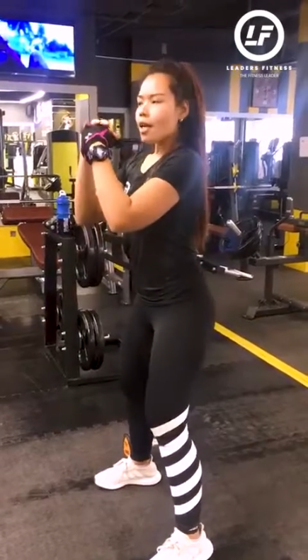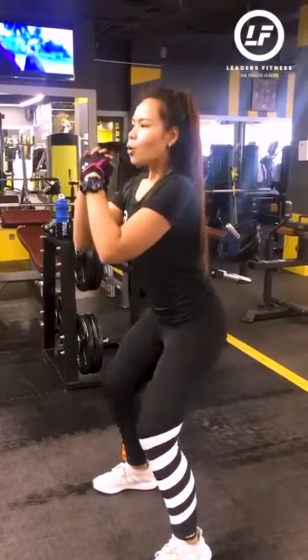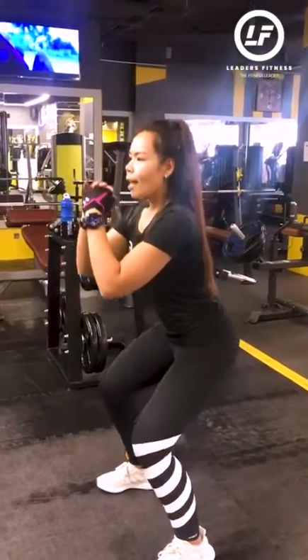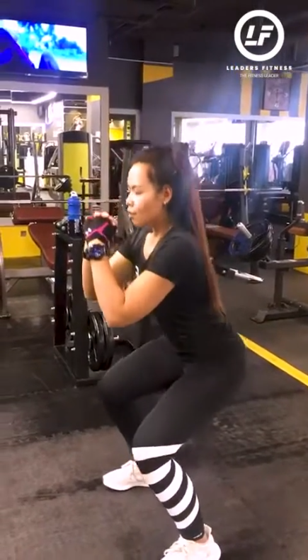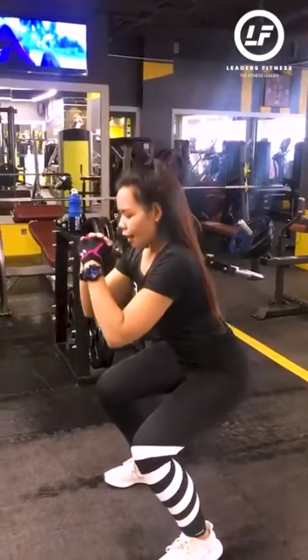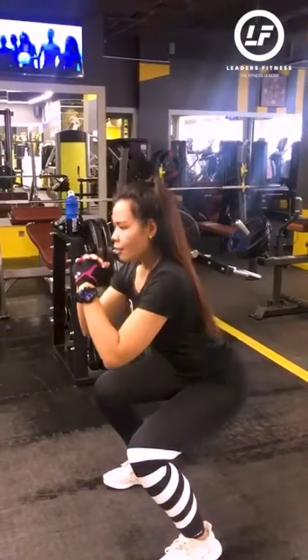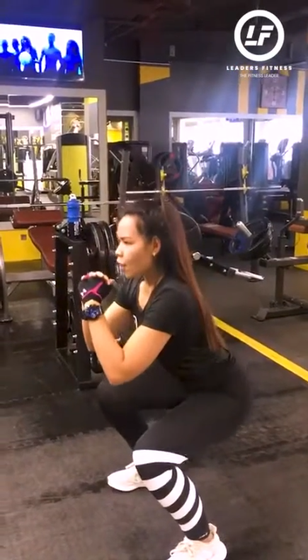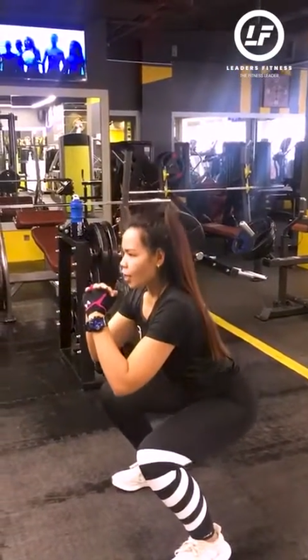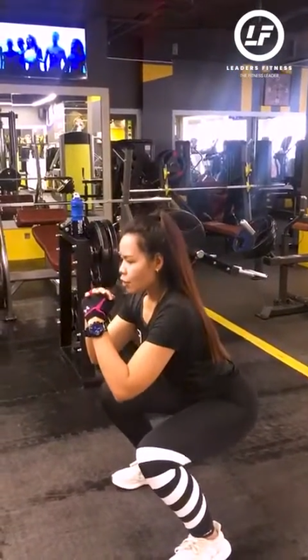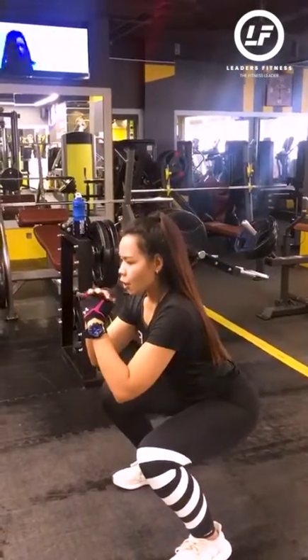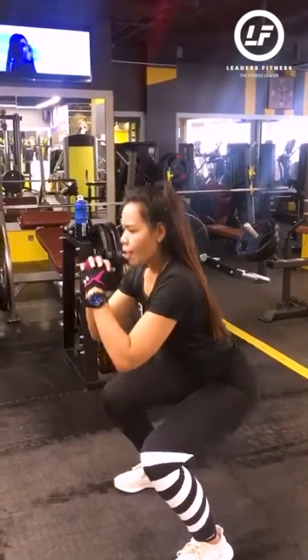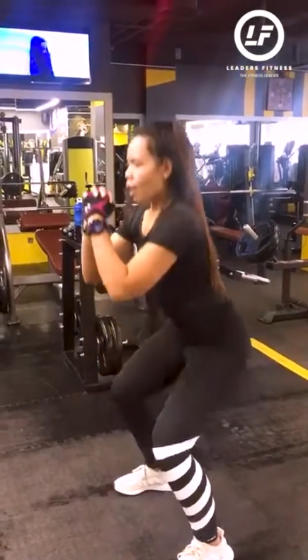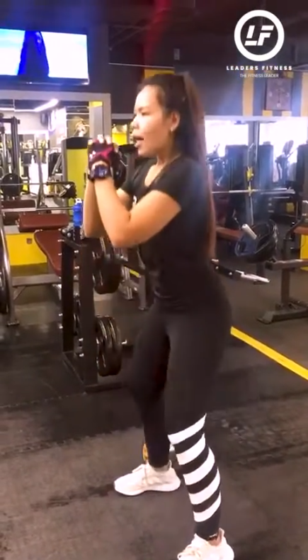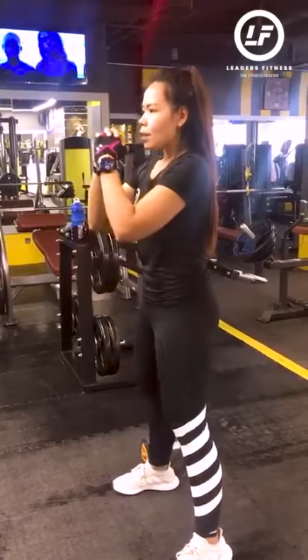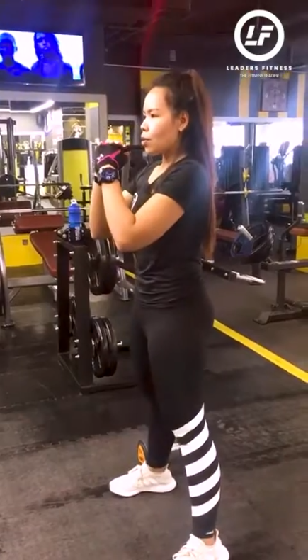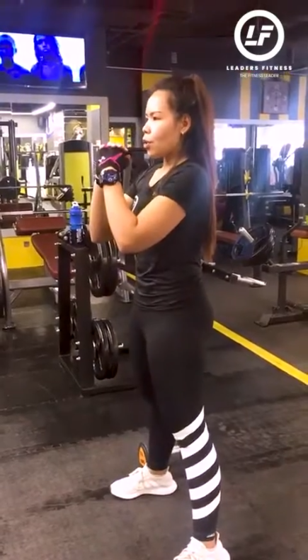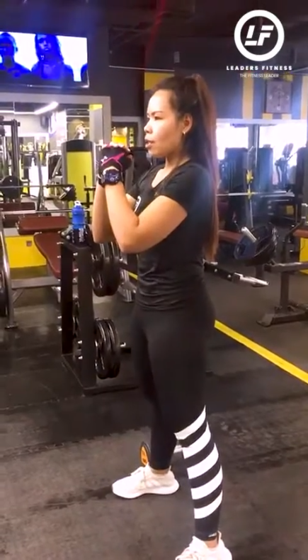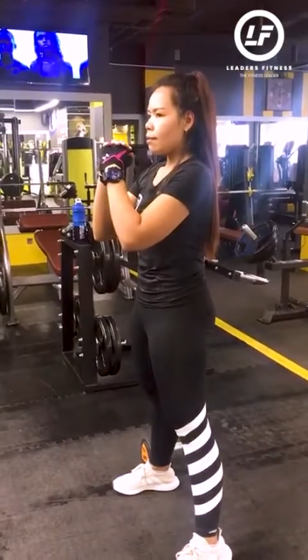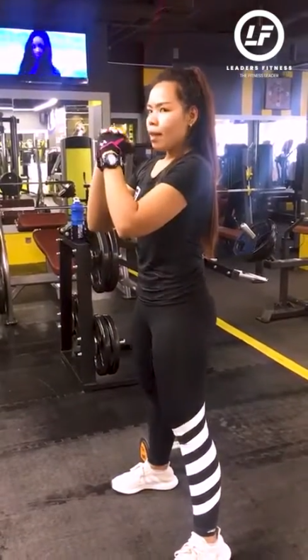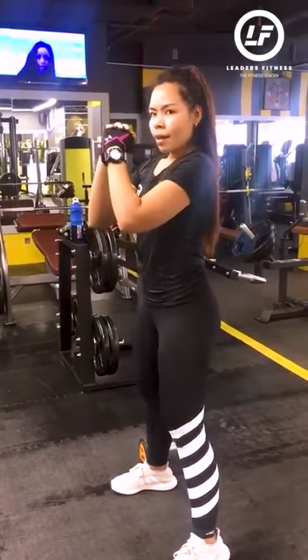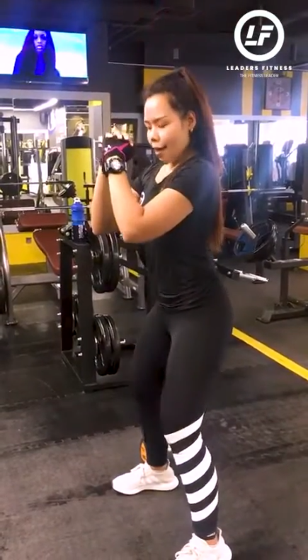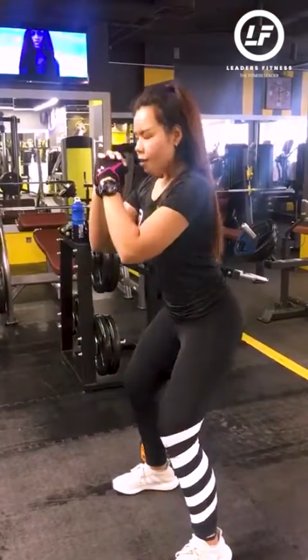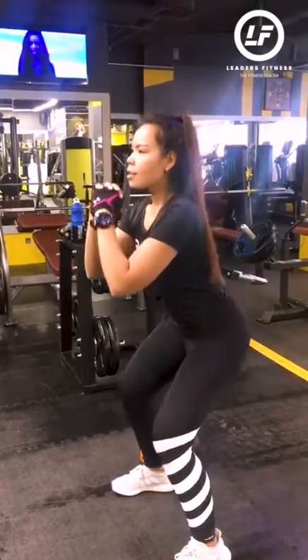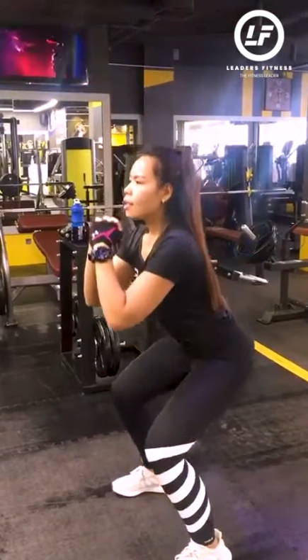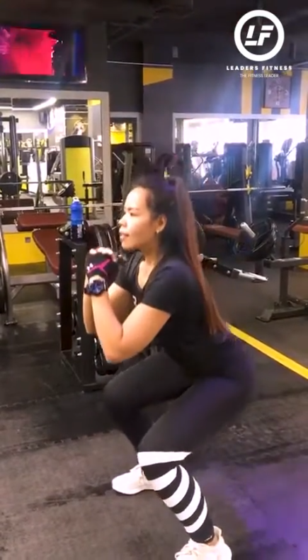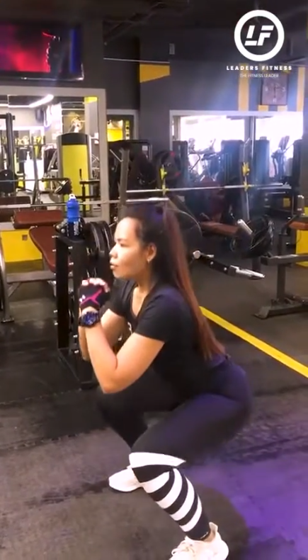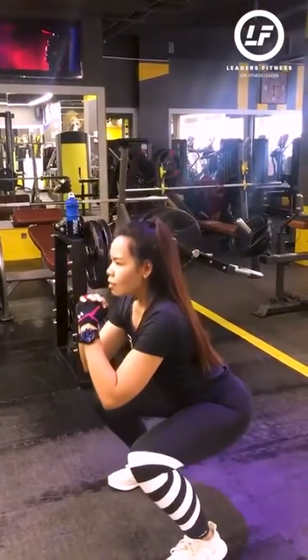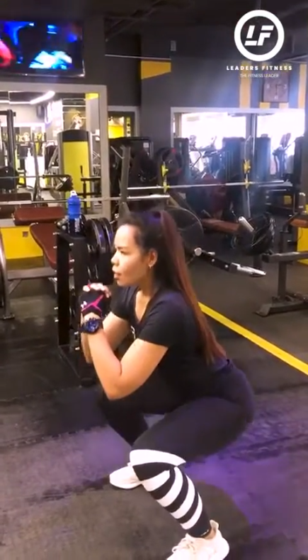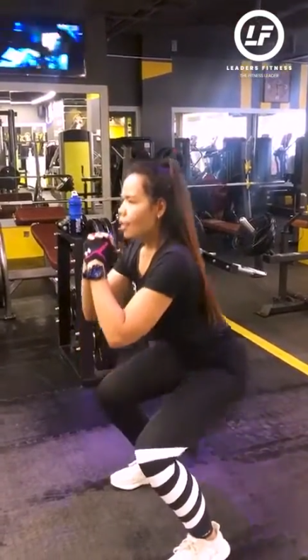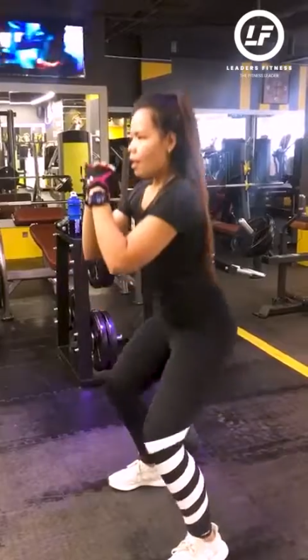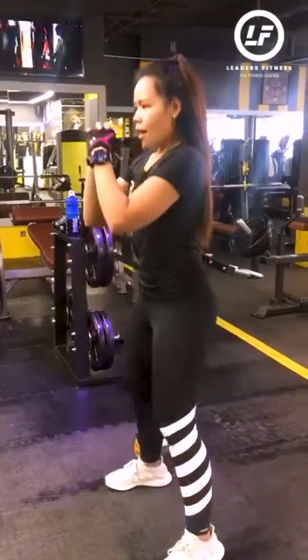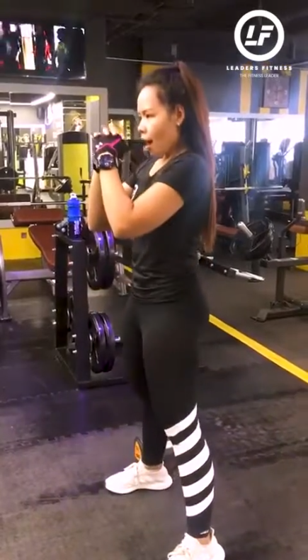Go down nice and slow, engage your core, come up. Again — down, slow it, up.